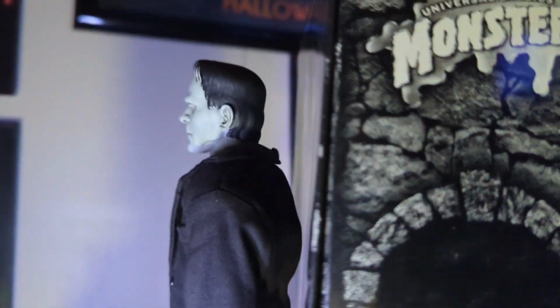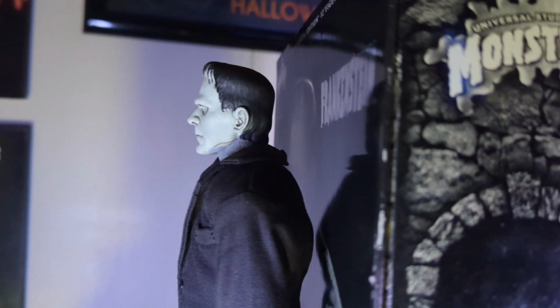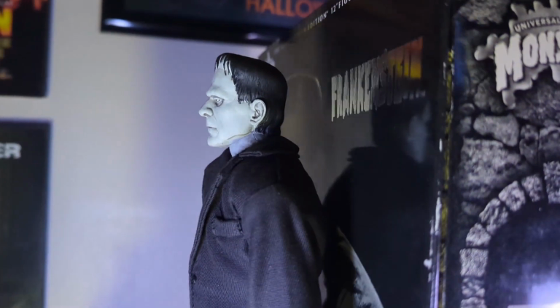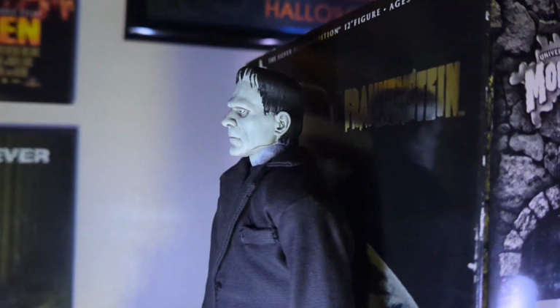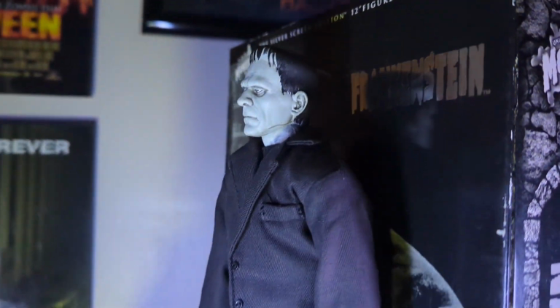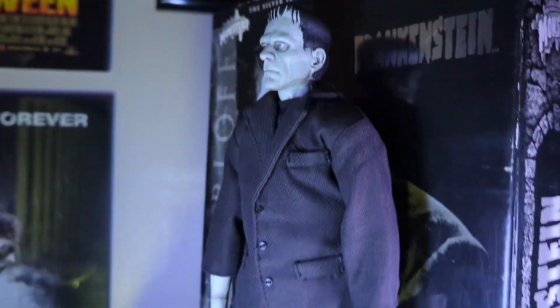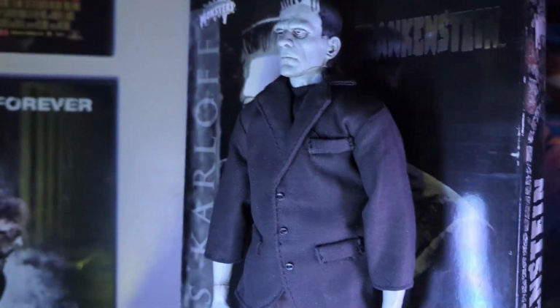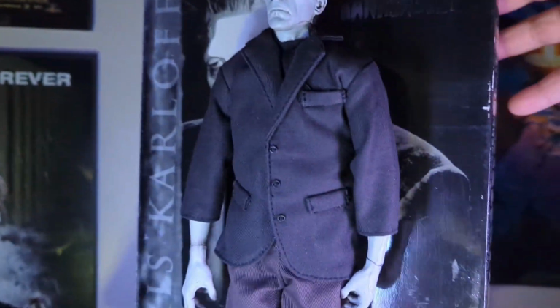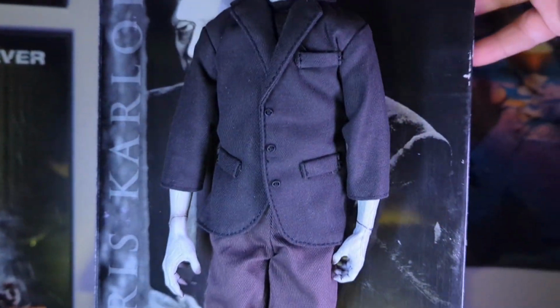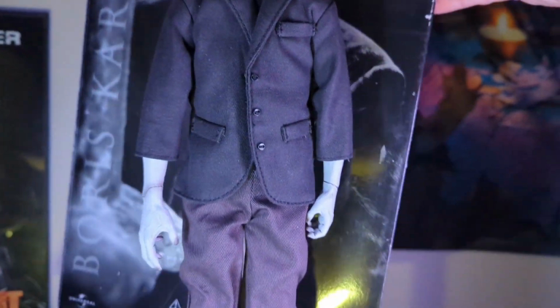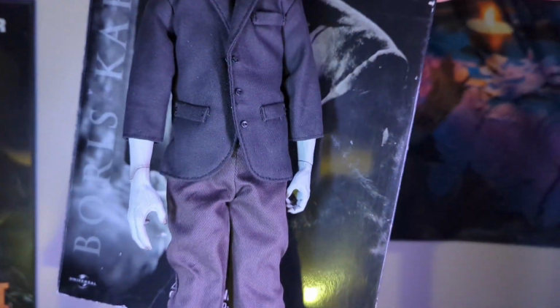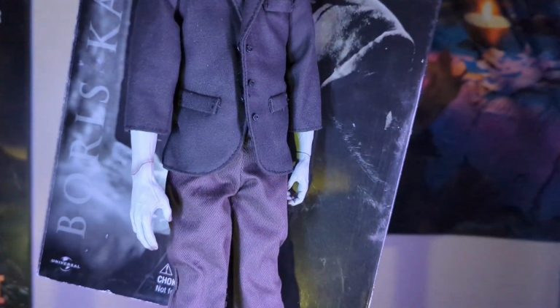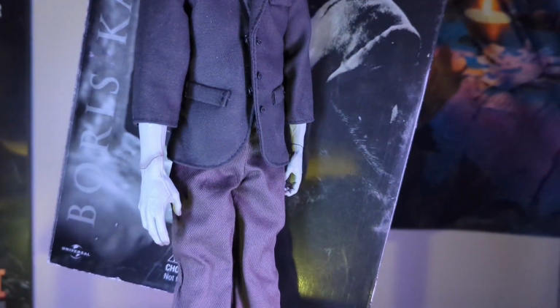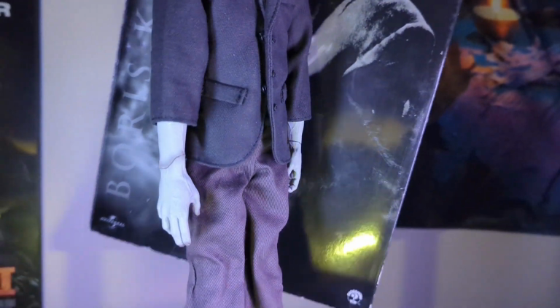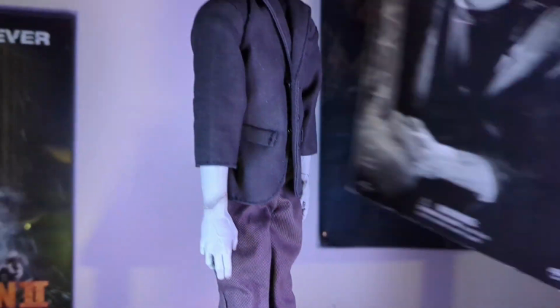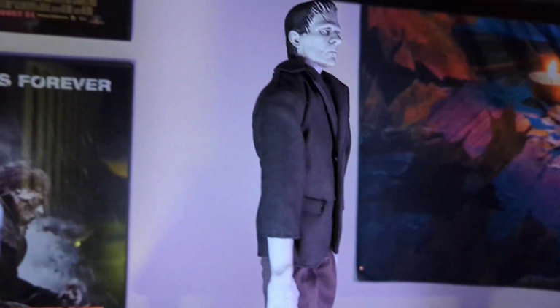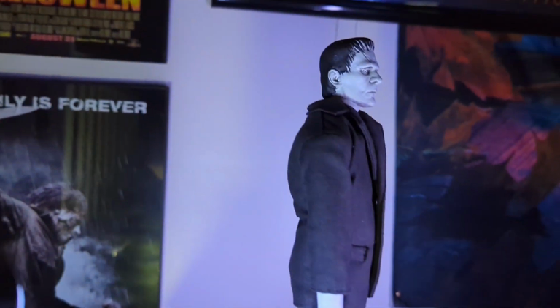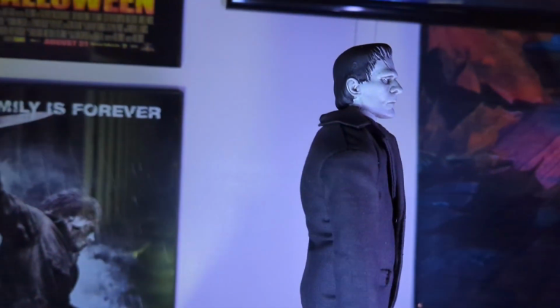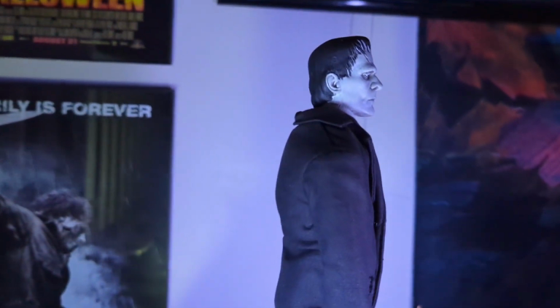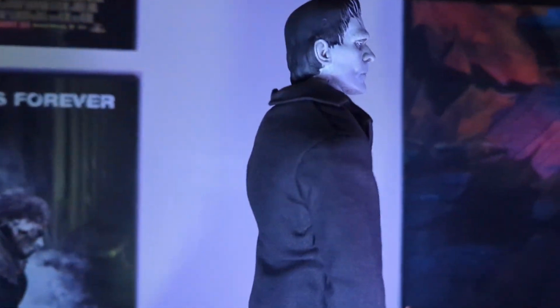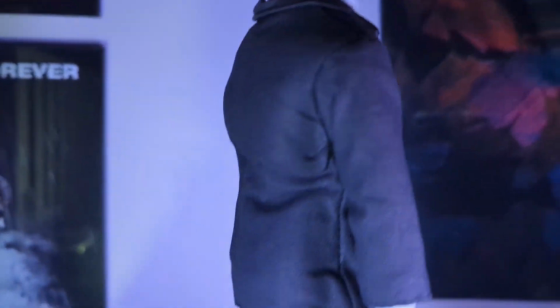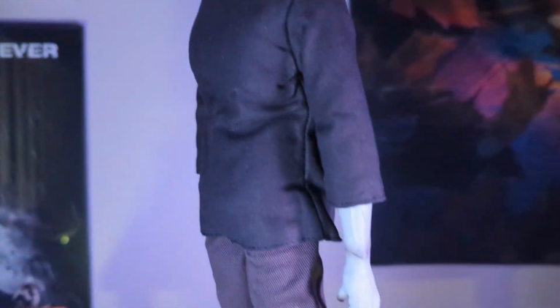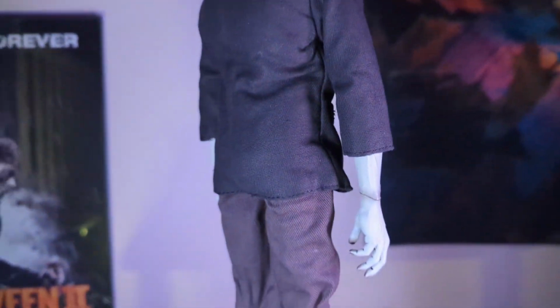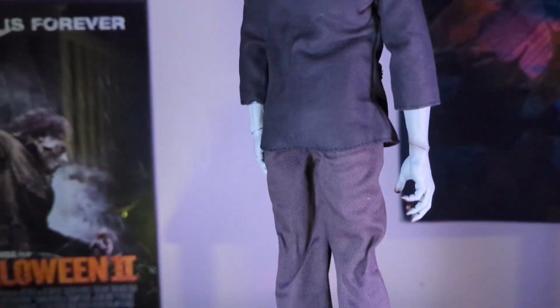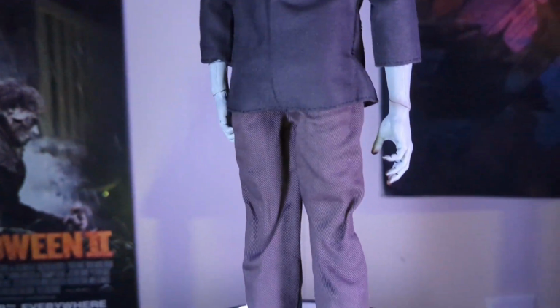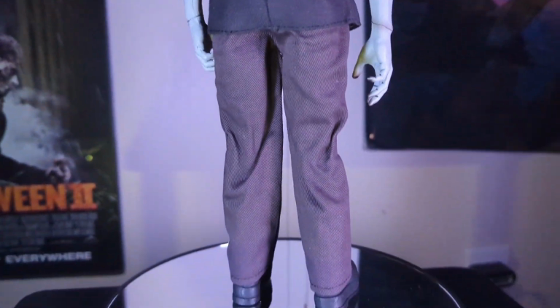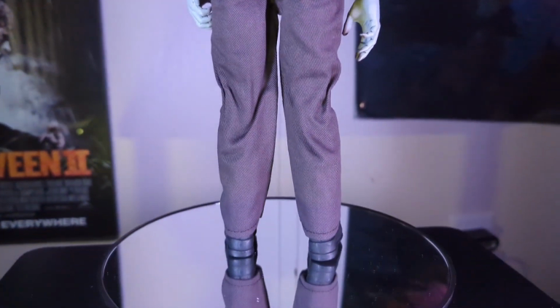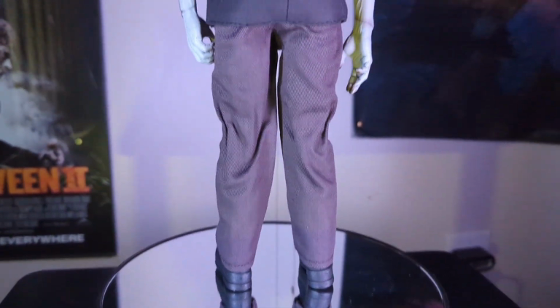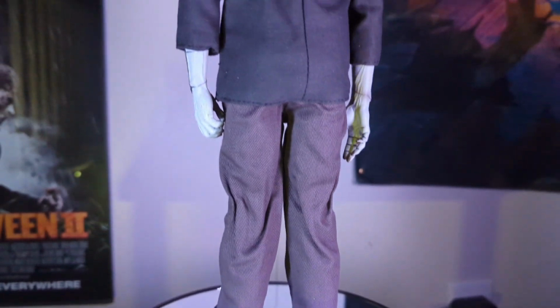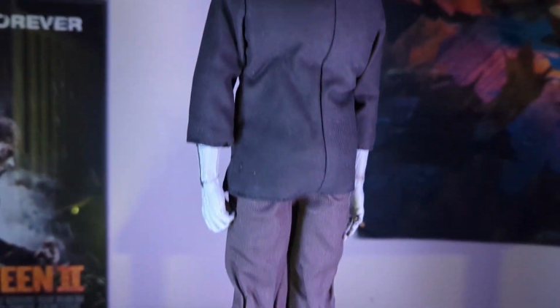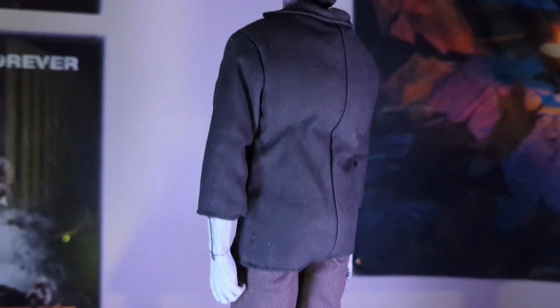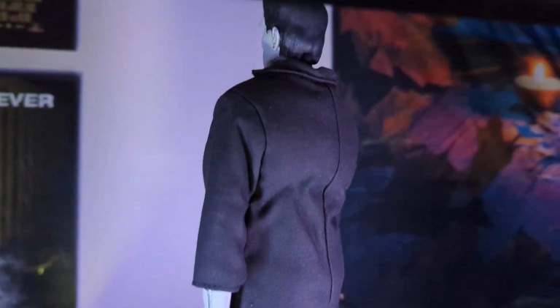You can take him out of the box and stand him by himself — there we go — and he just looks incredible.